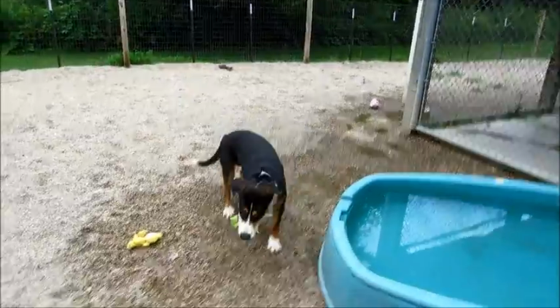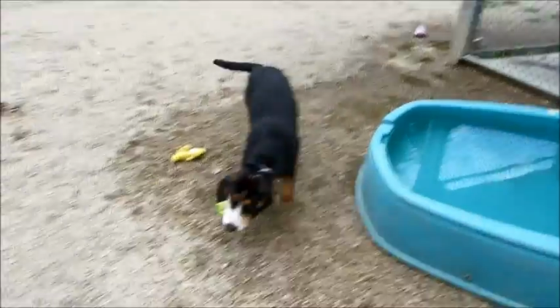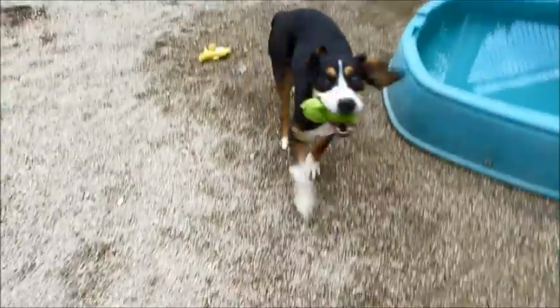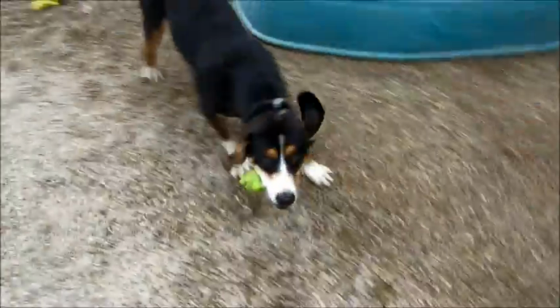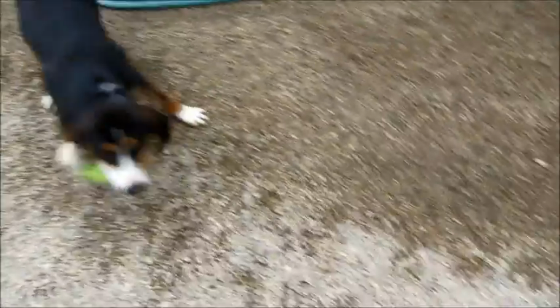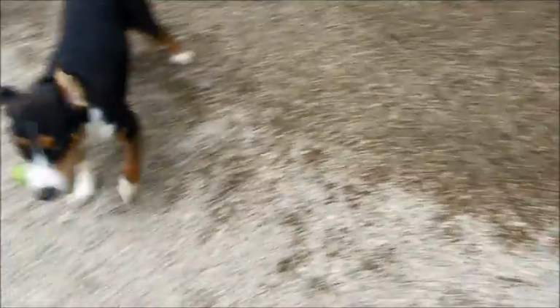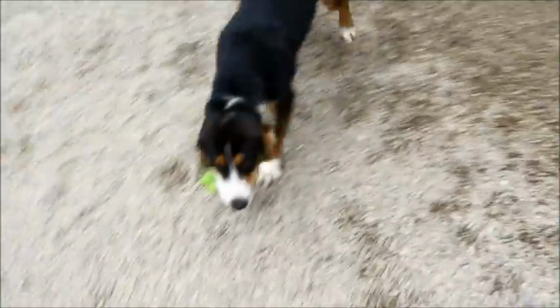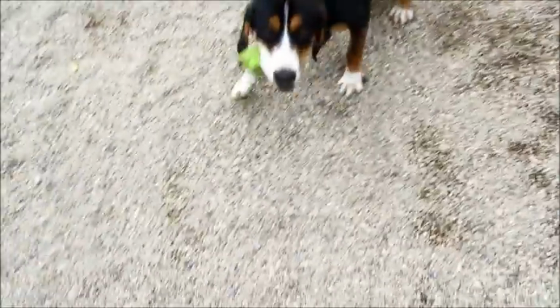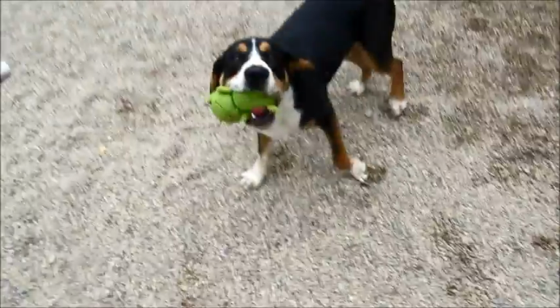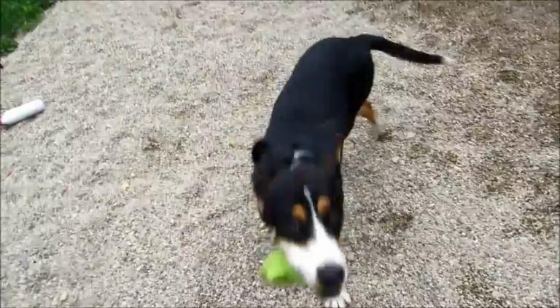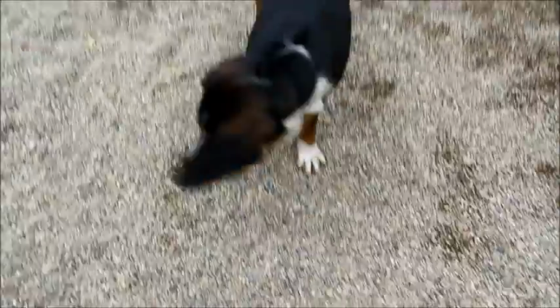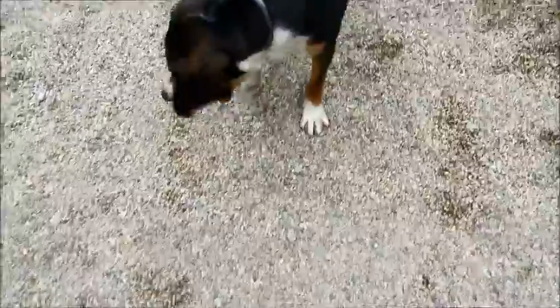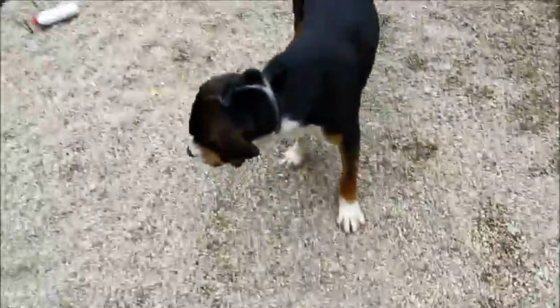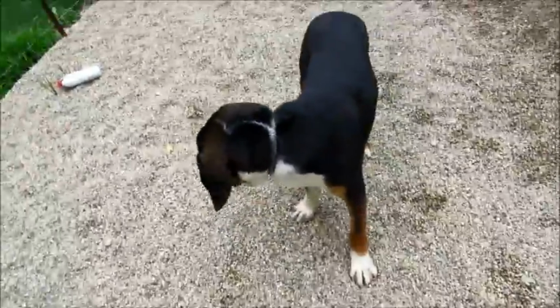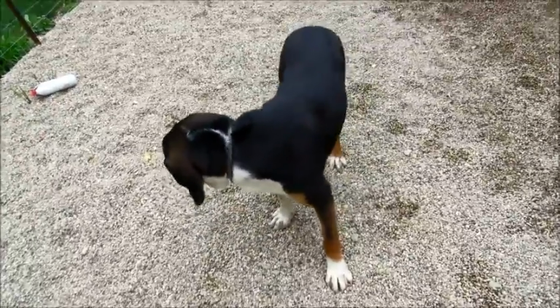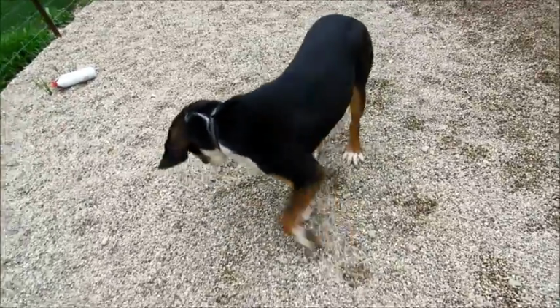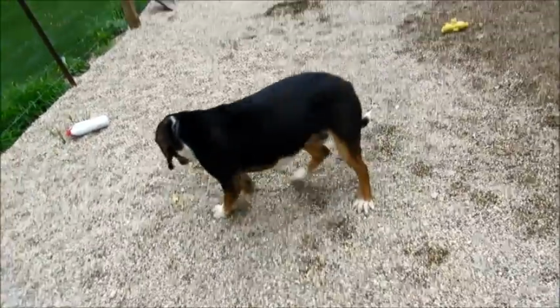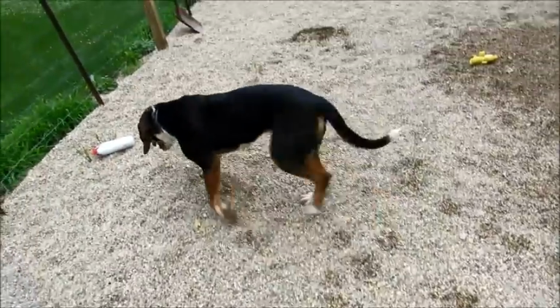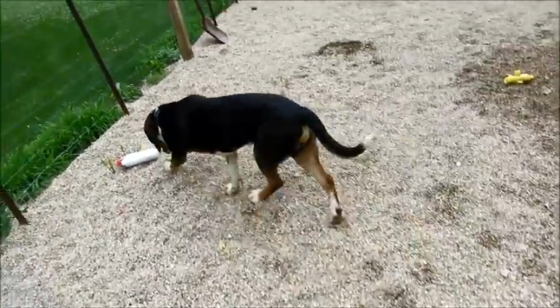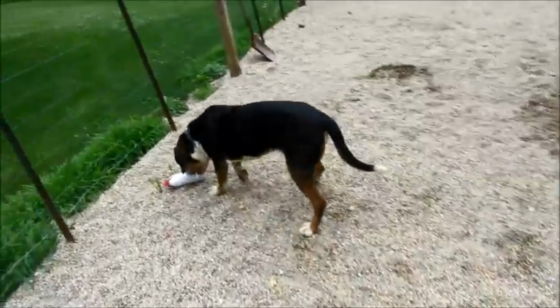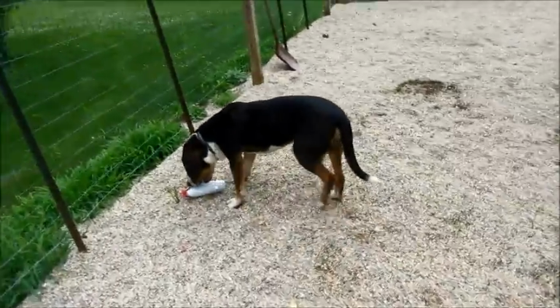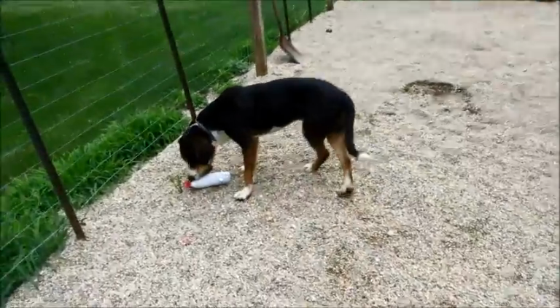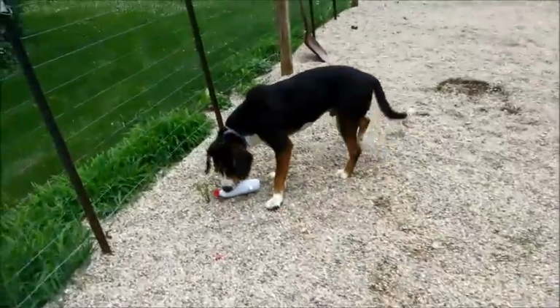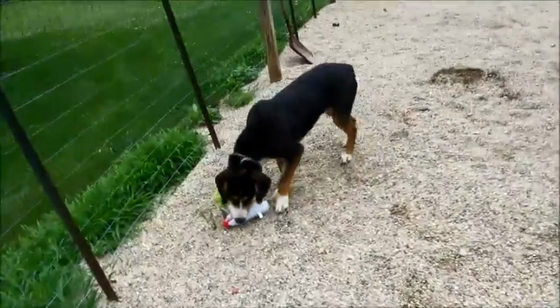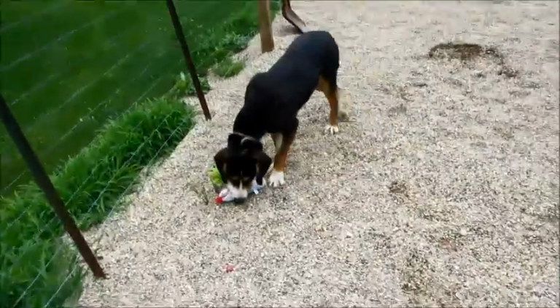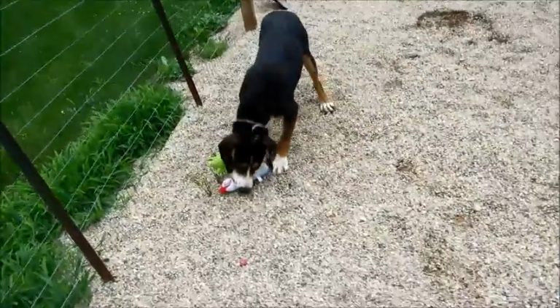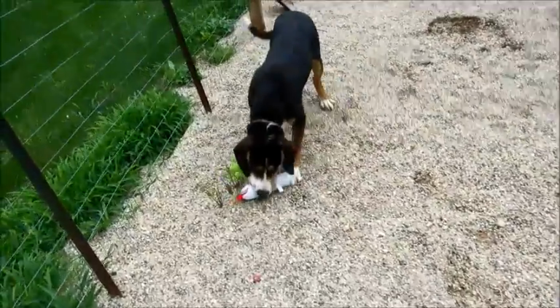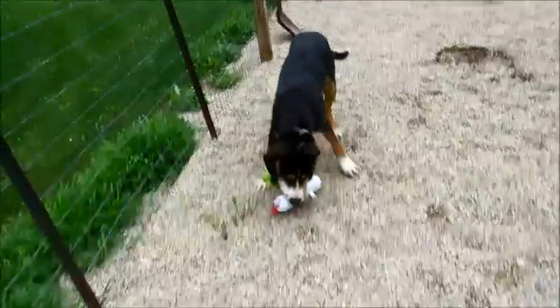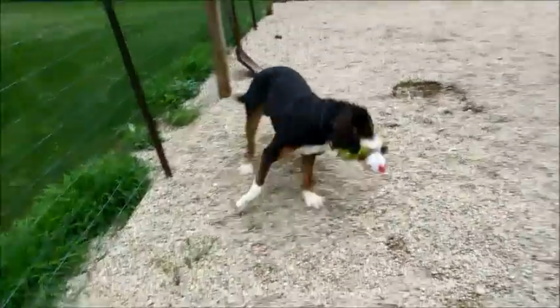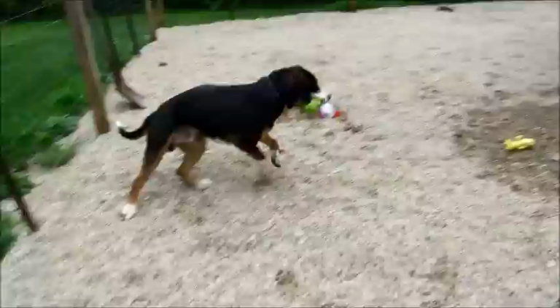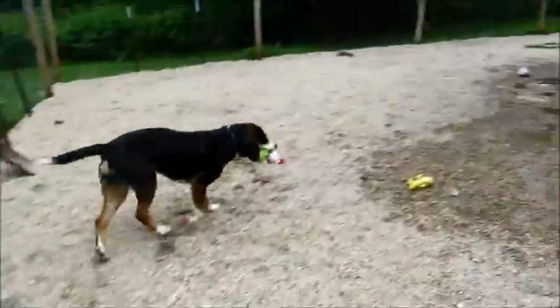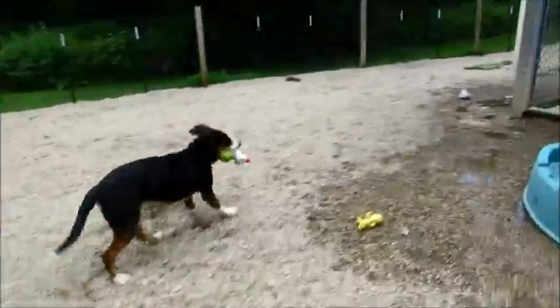Look at this guy. This is Tucker. He's a big boy, but he's a nice boy. He is always trying to get two toys at once.